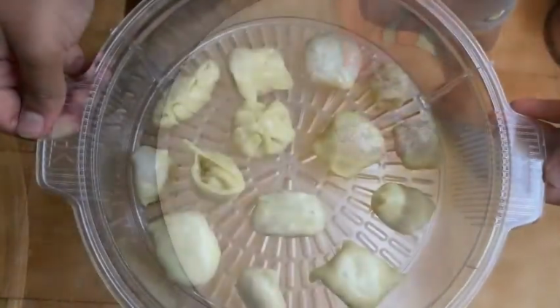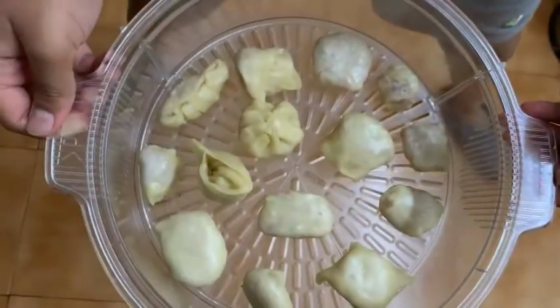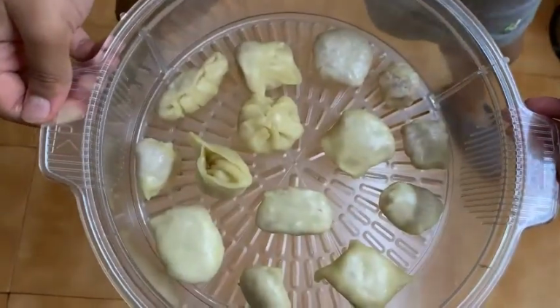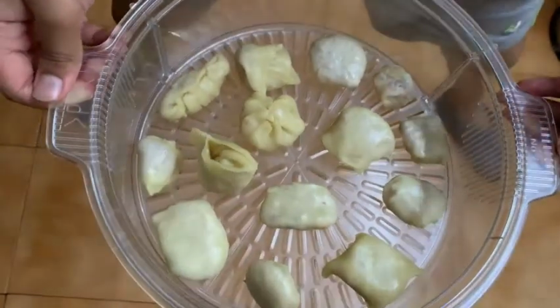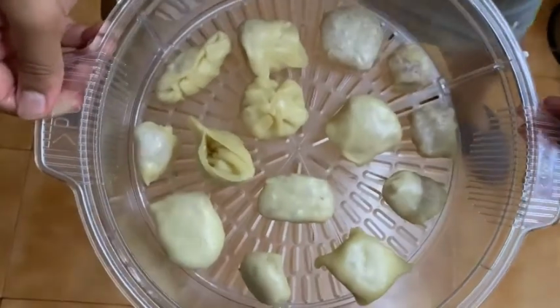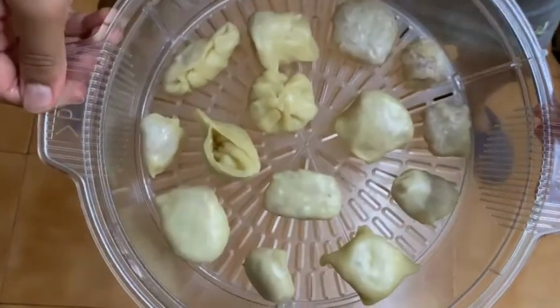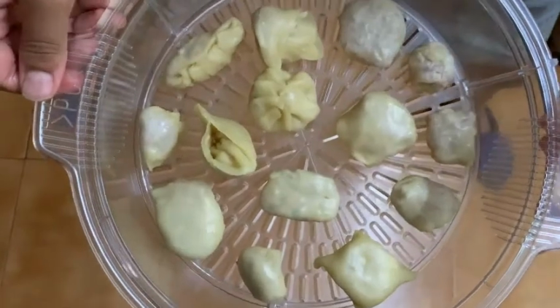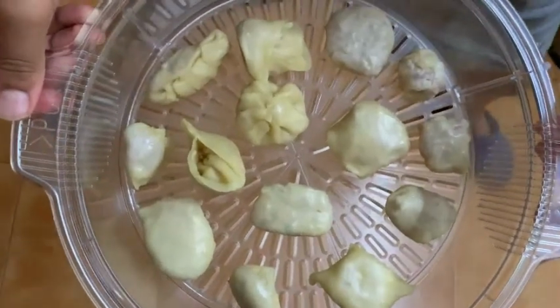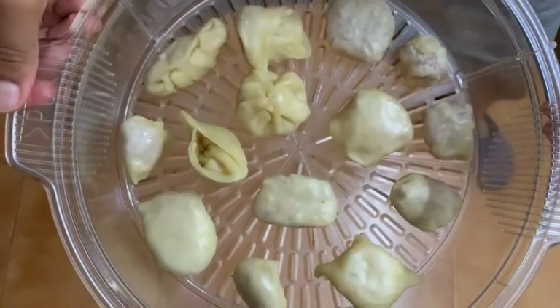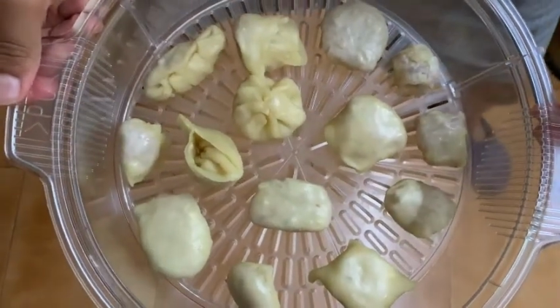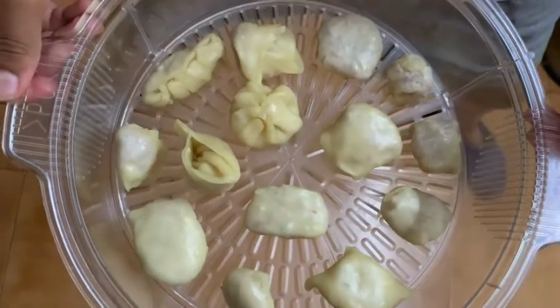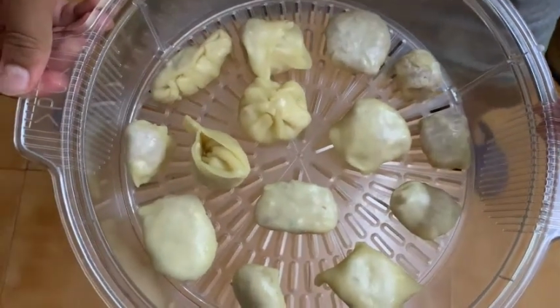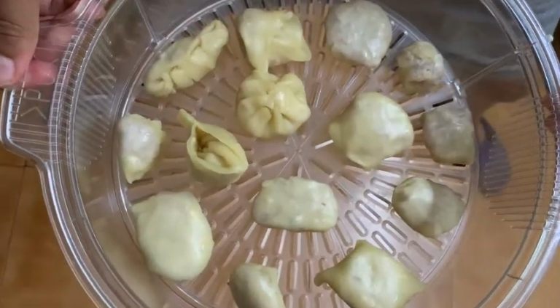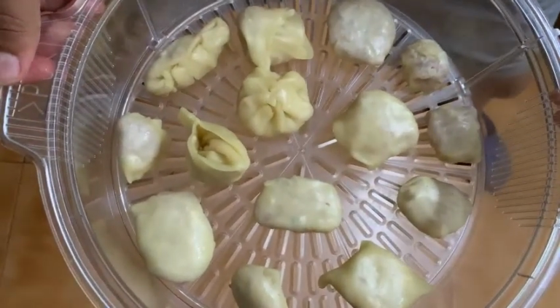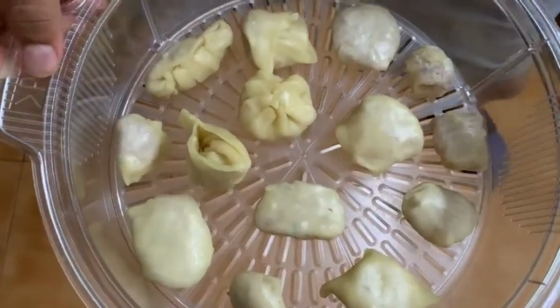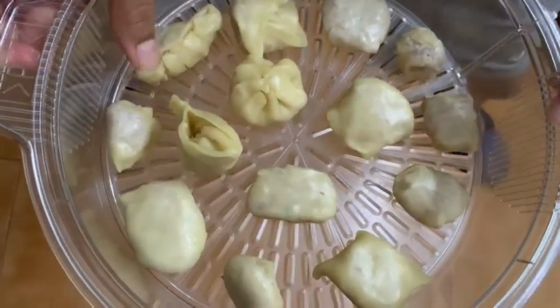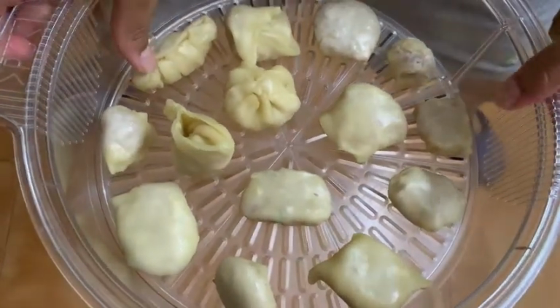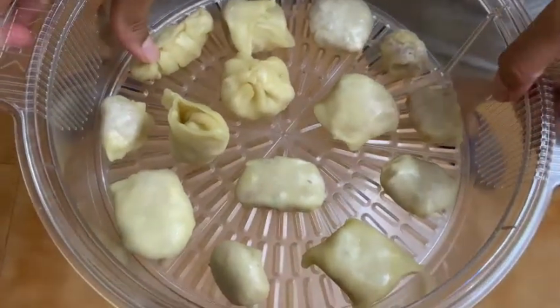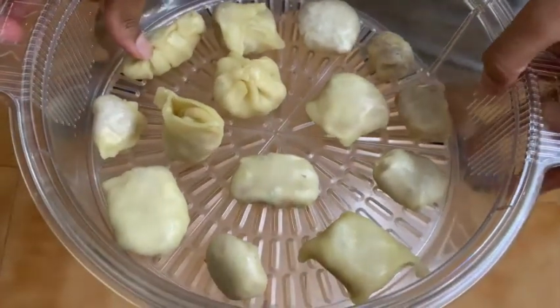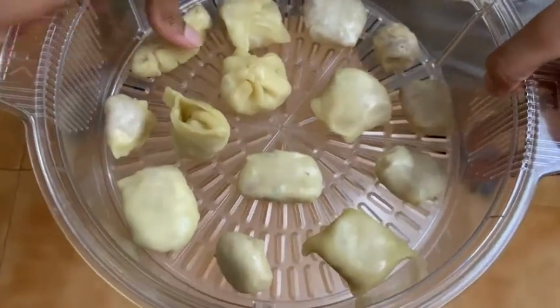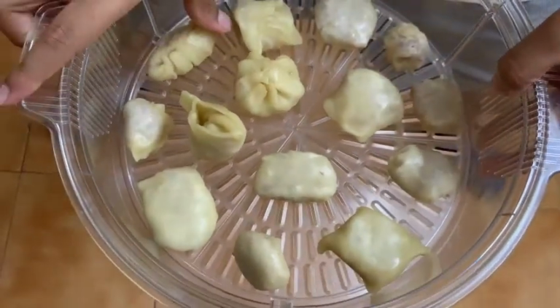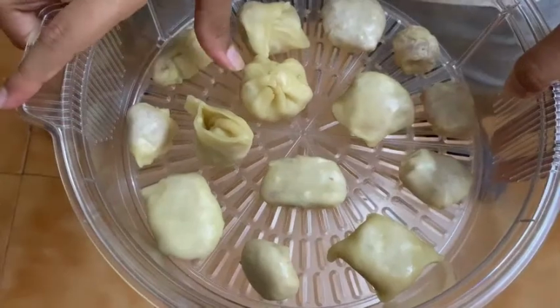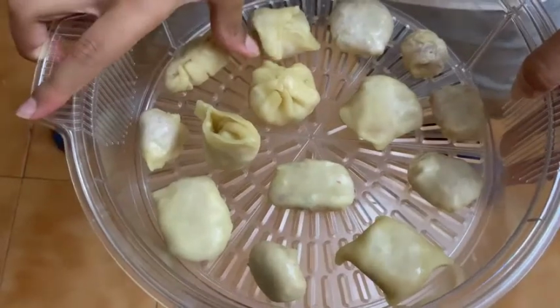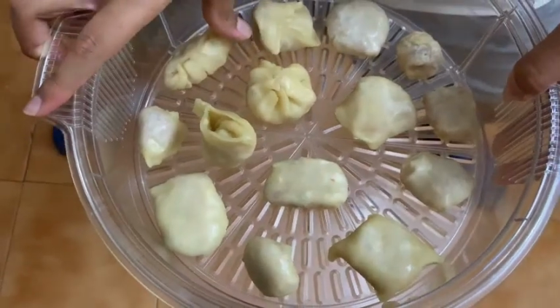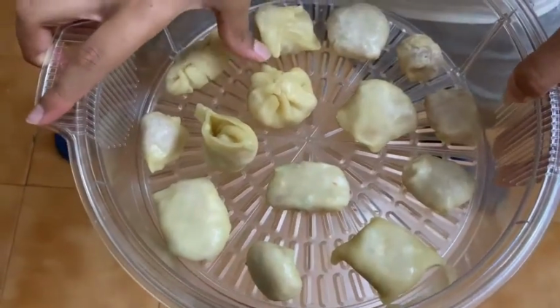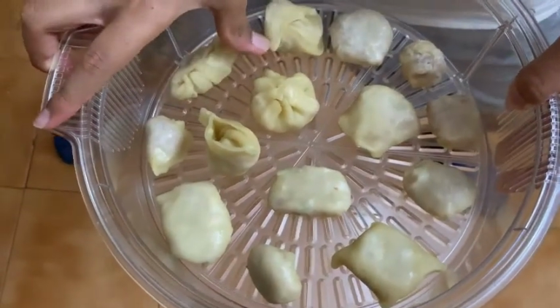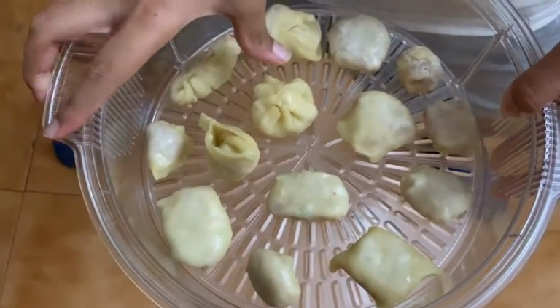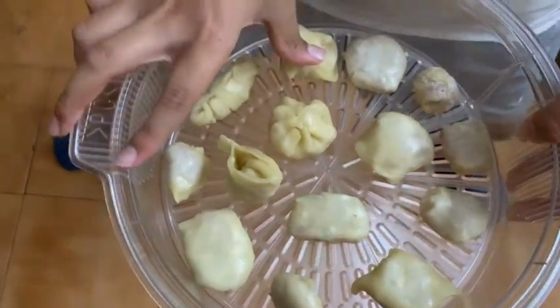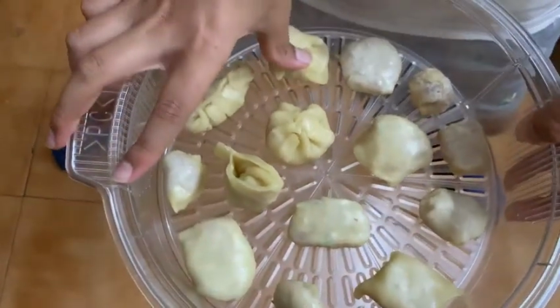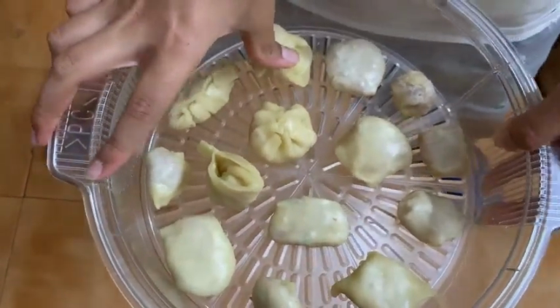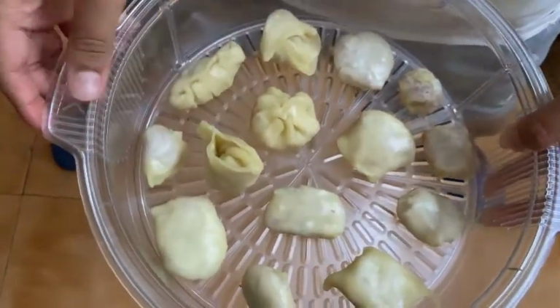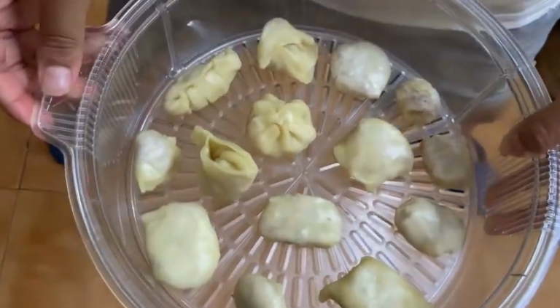Okay everyone, I have arranged these momos in this steaming tray. They have to not touch each other because they will become bigger while steaming.